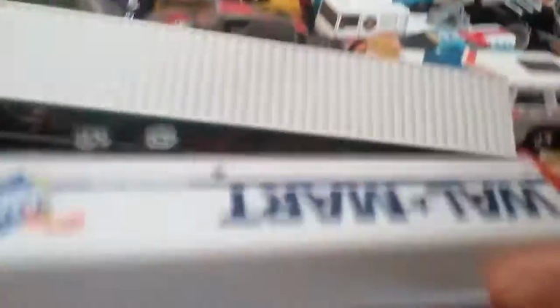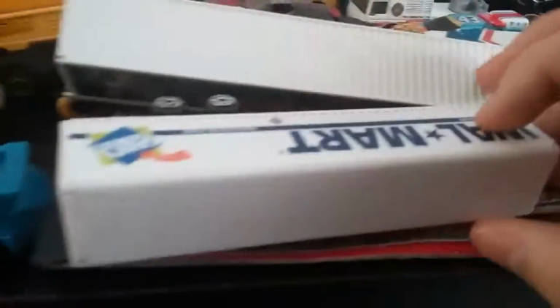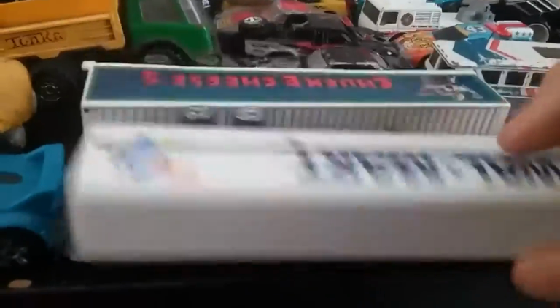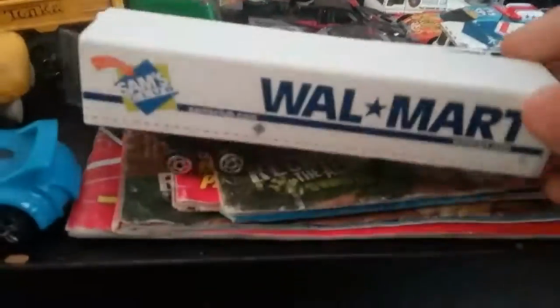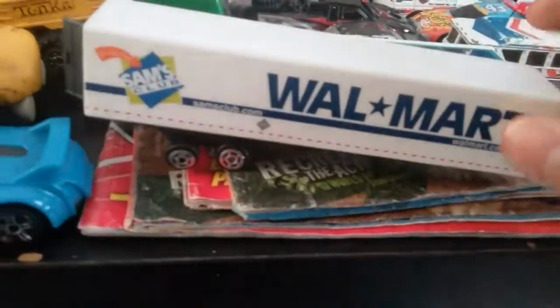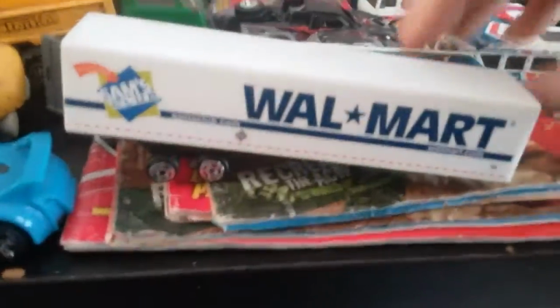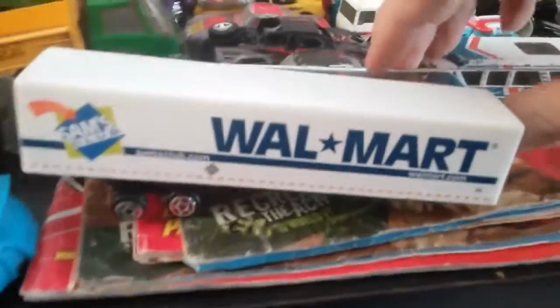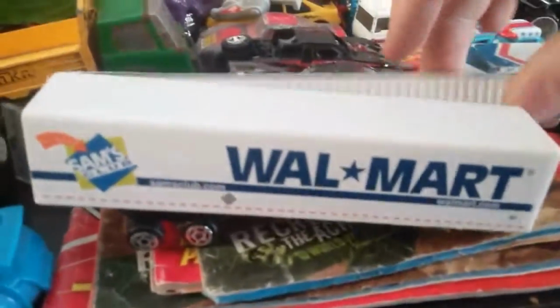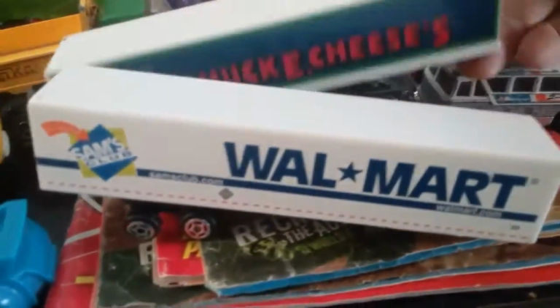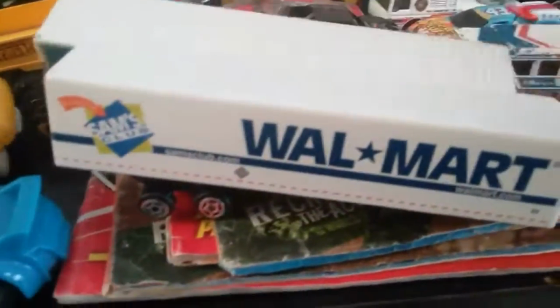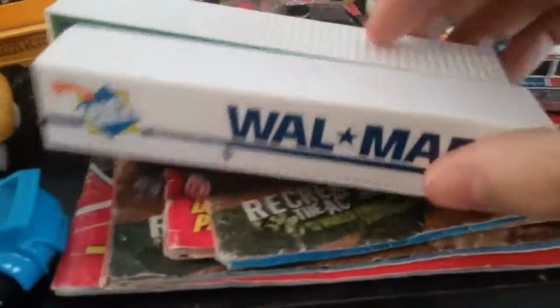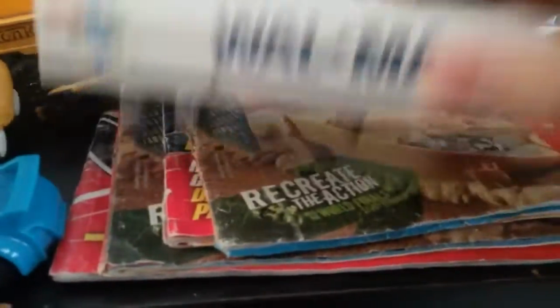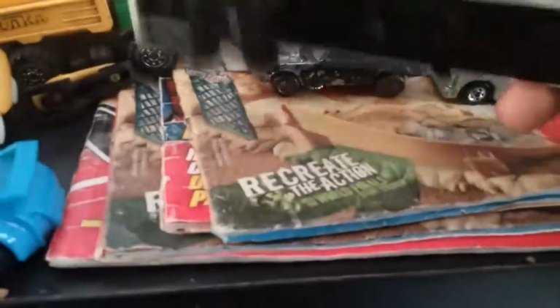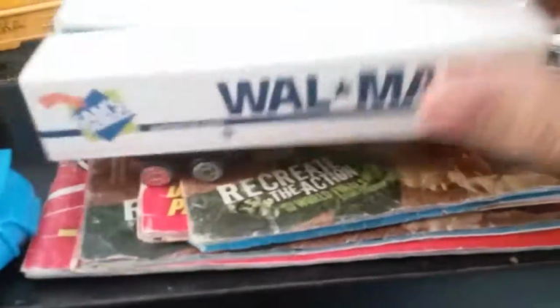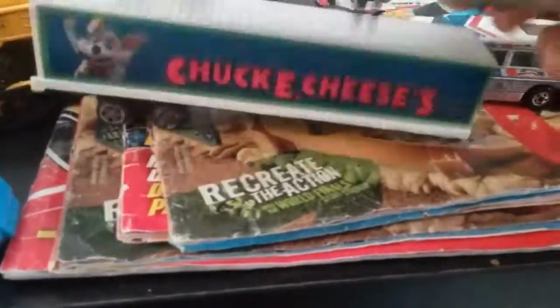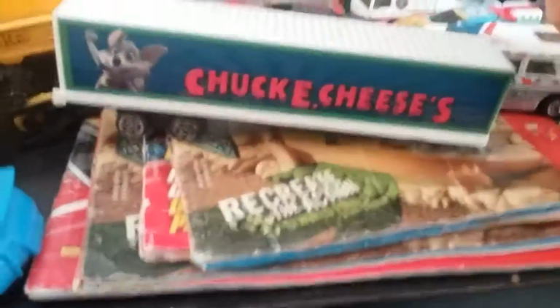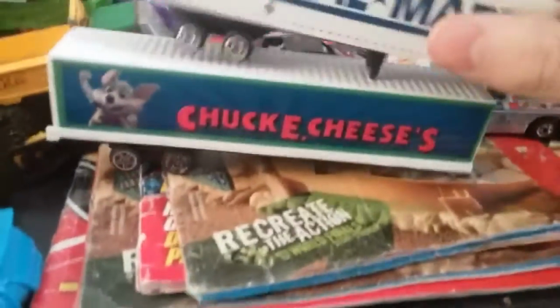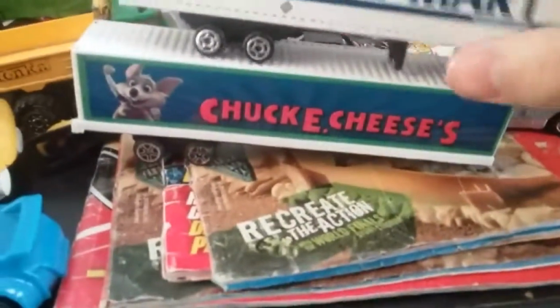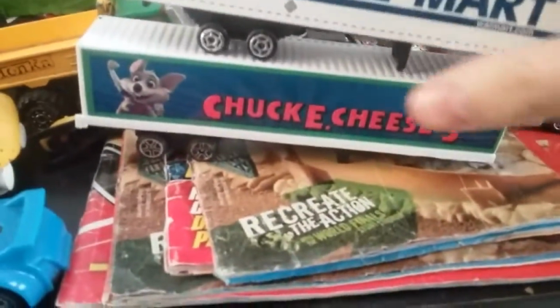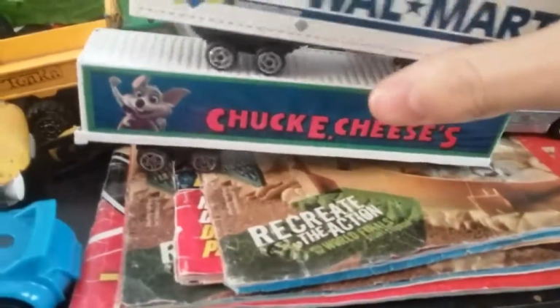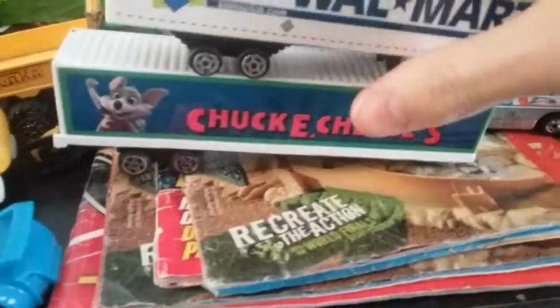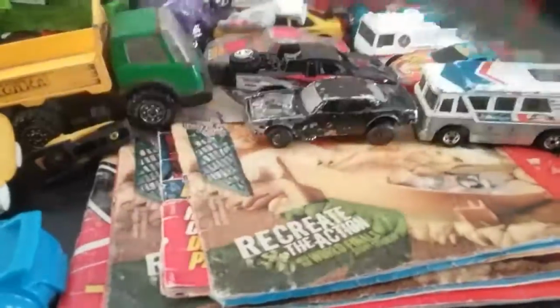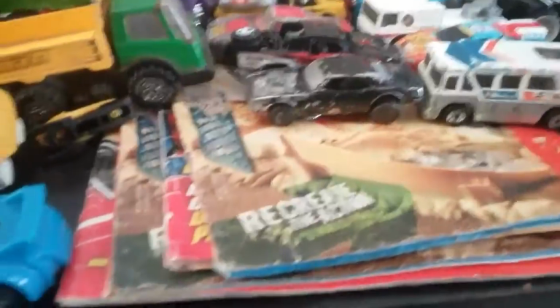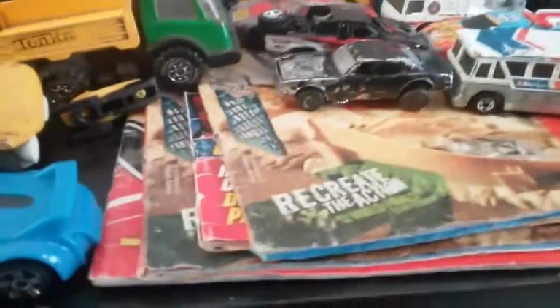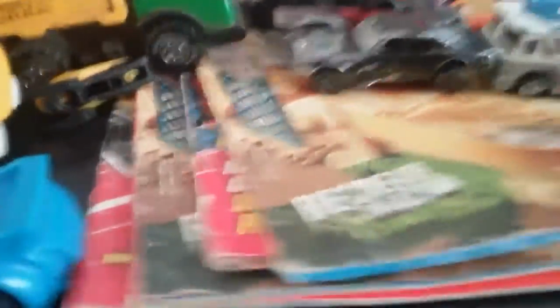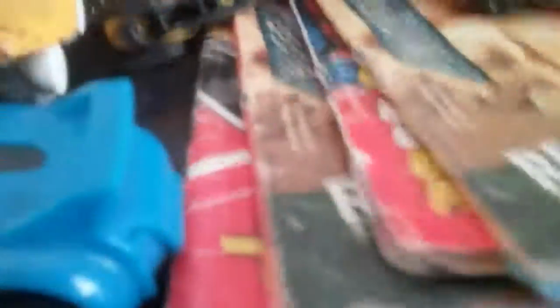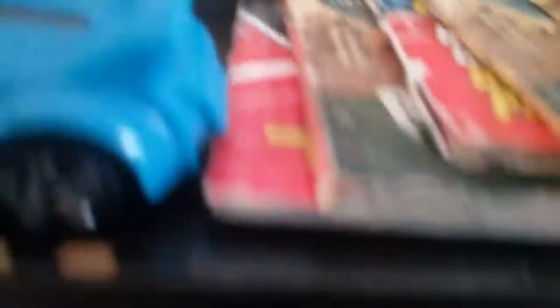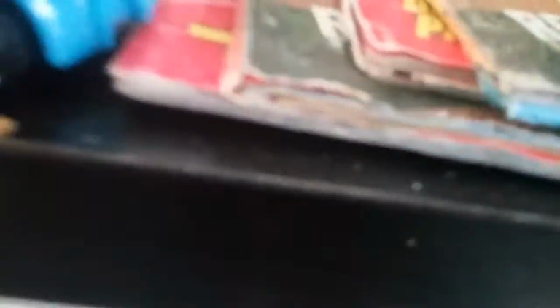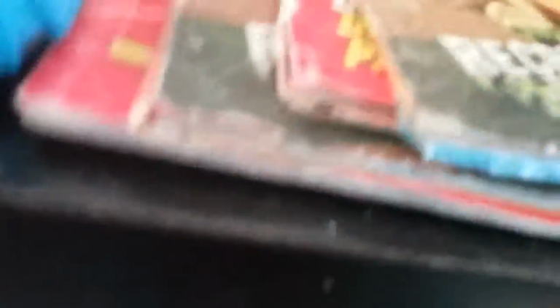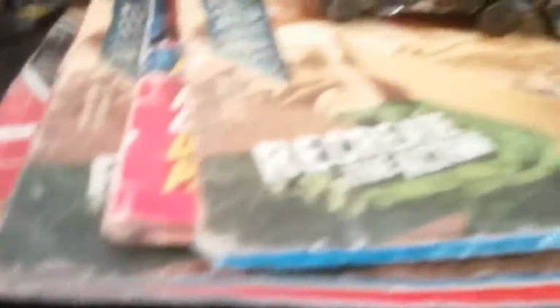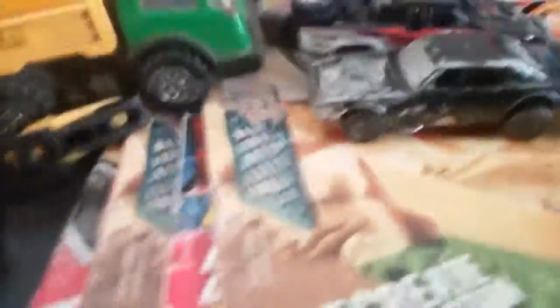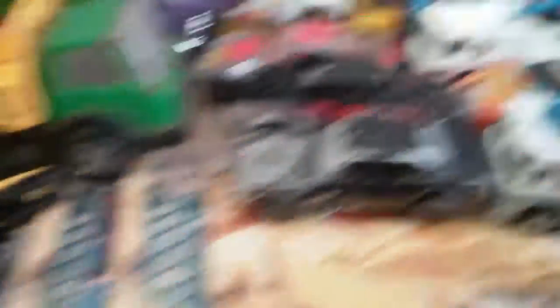There's two trailers, but we did not find the front, so just for reference — no monster trucks.